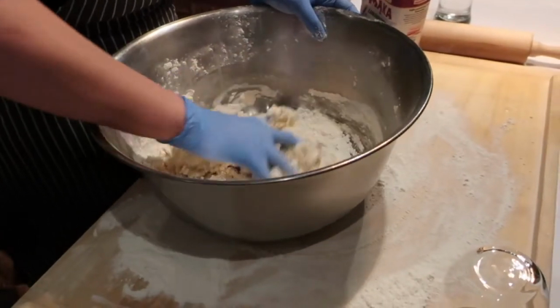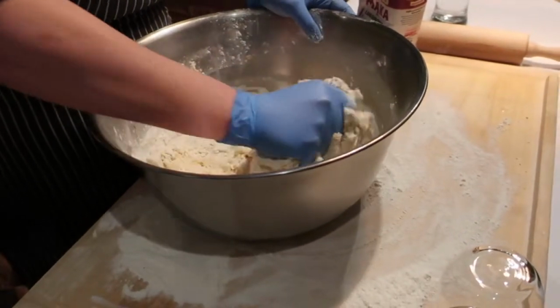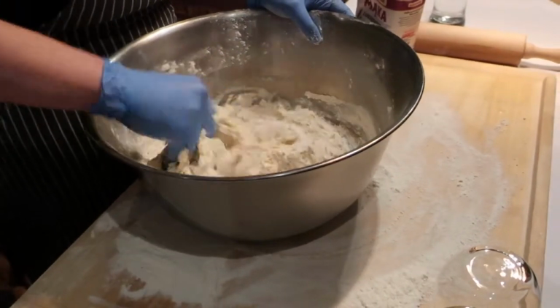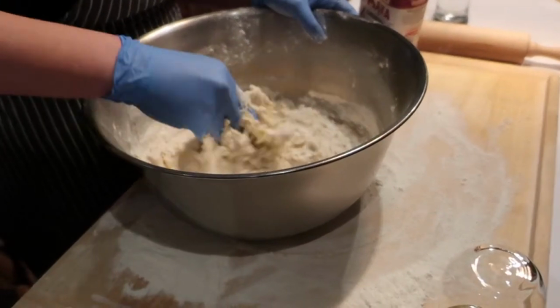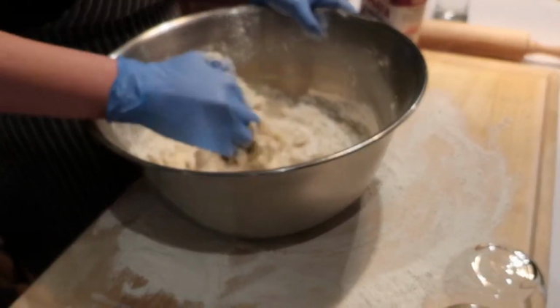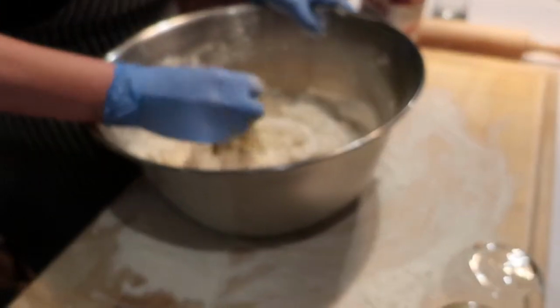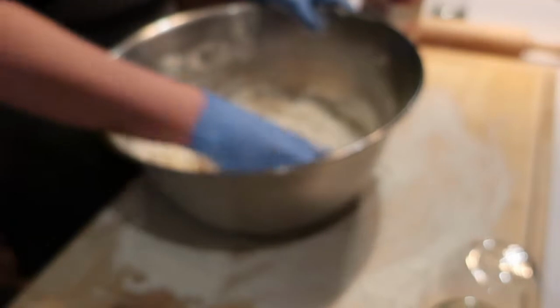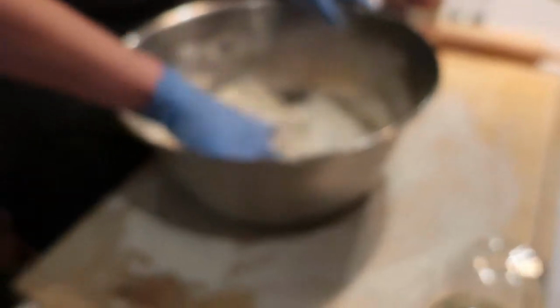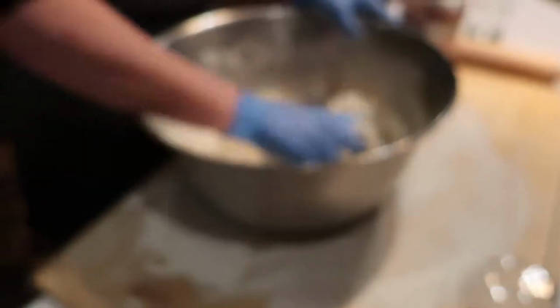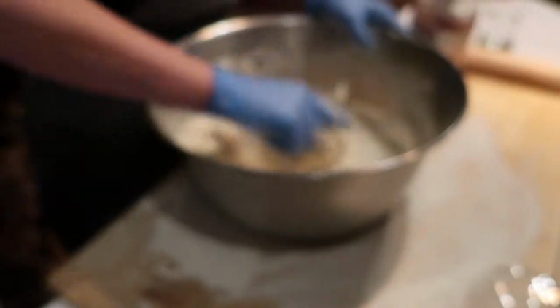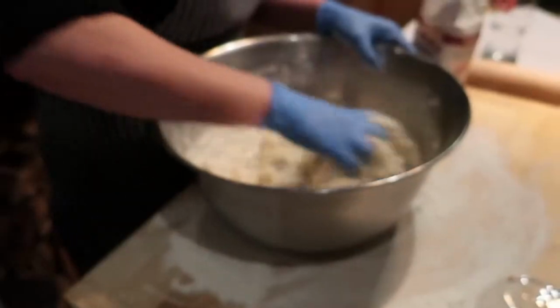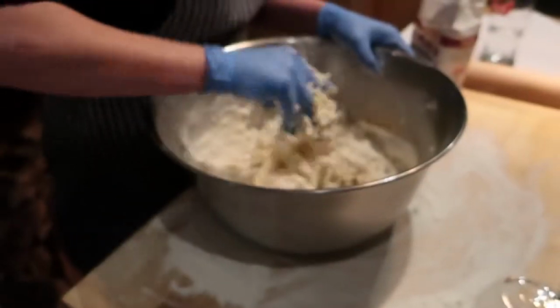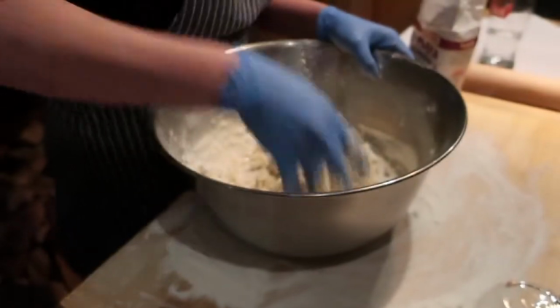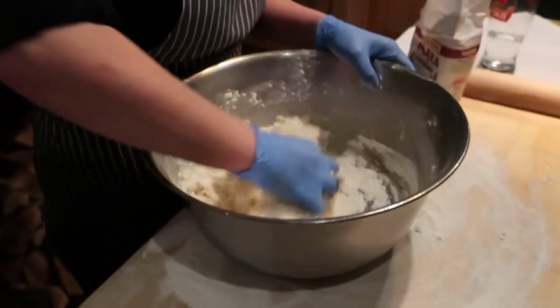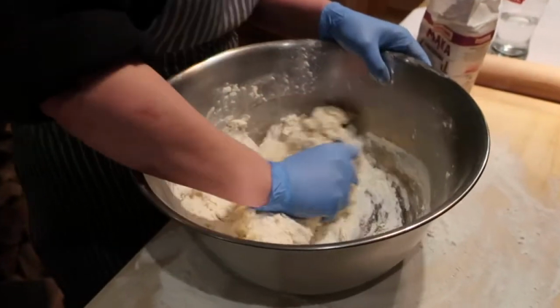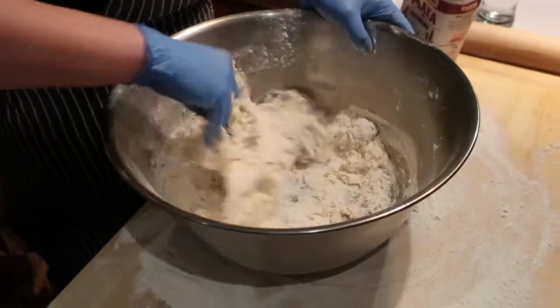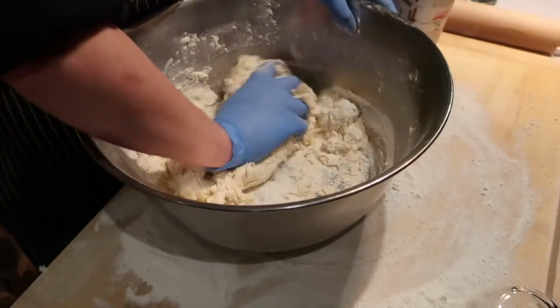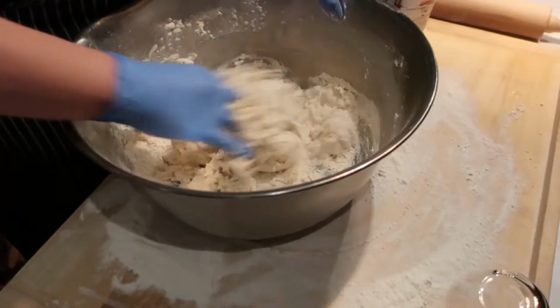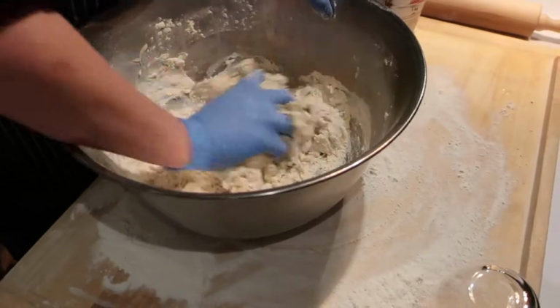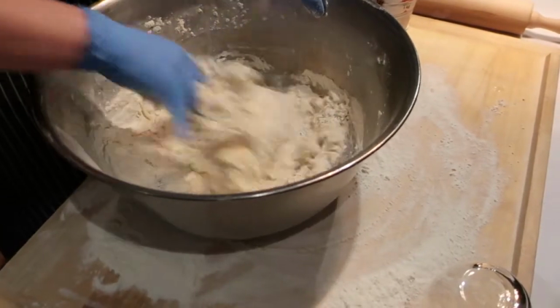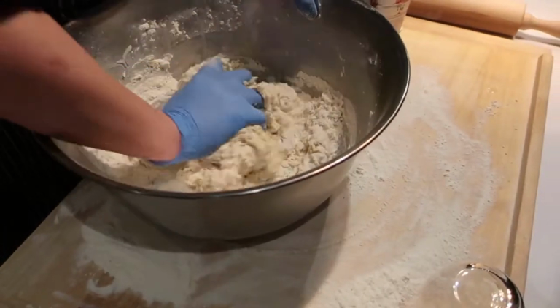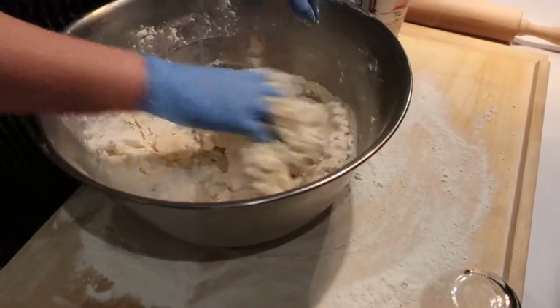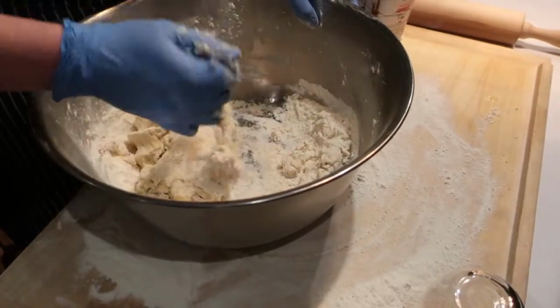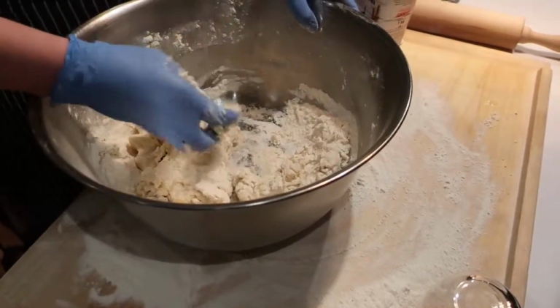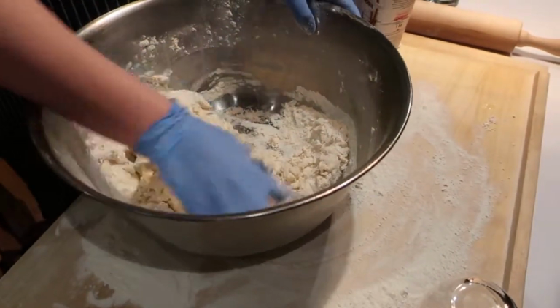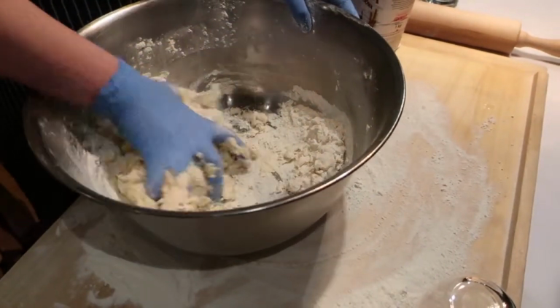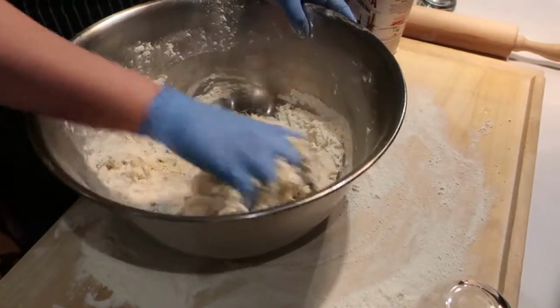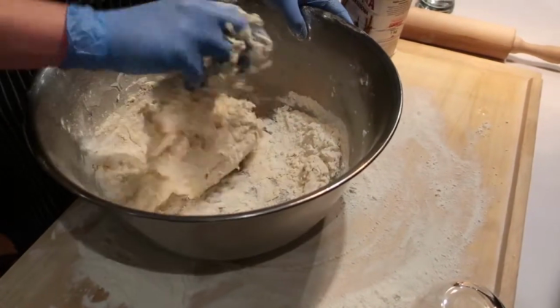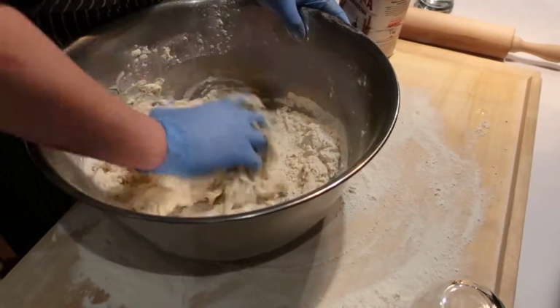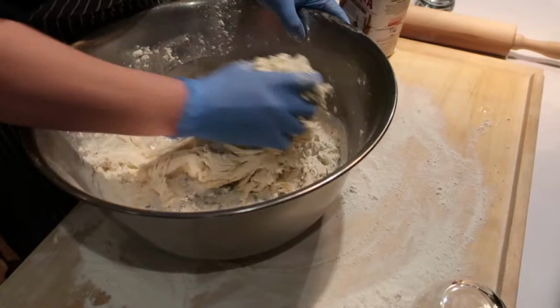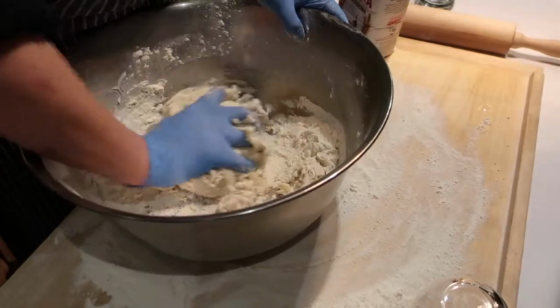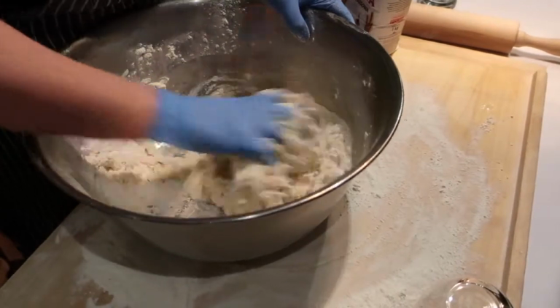And now we will mash everything together, actually. This is Russian stuffing, yeah, this is actually only four ingredients. This is something like mashed potato, coated cheese, fried onion, salt and pepper.